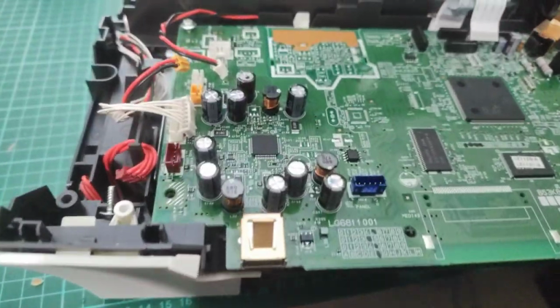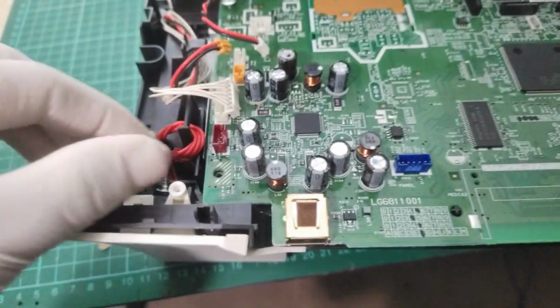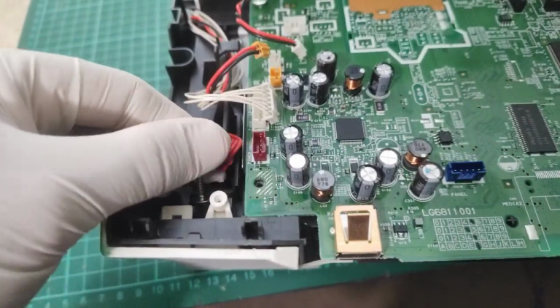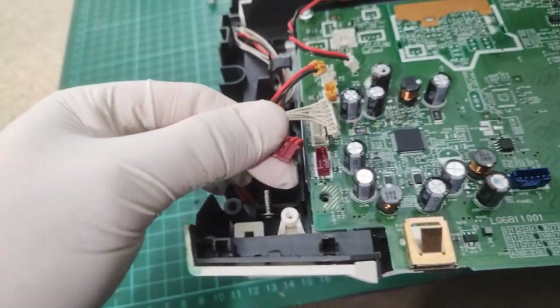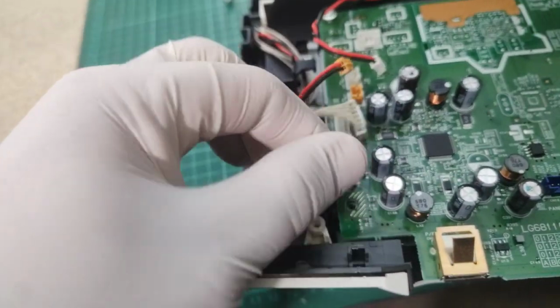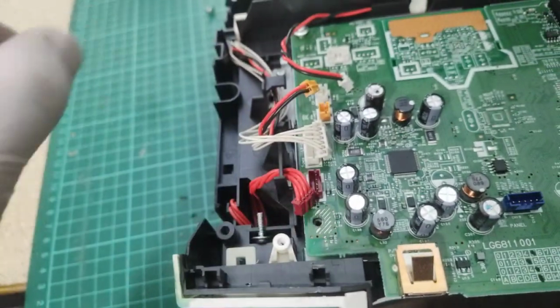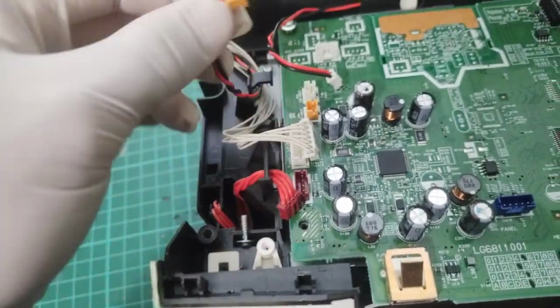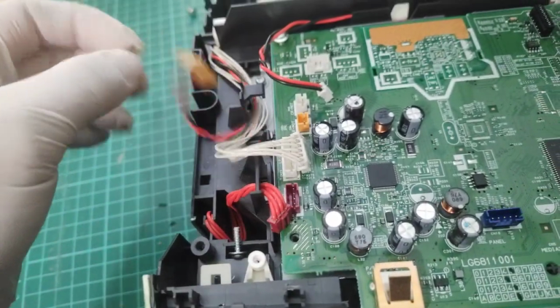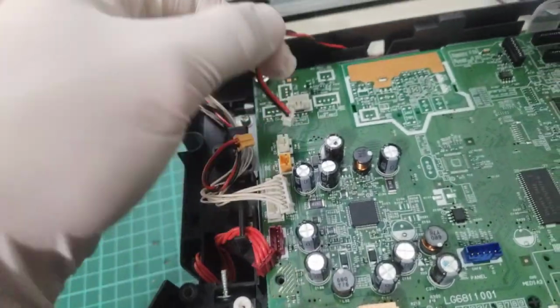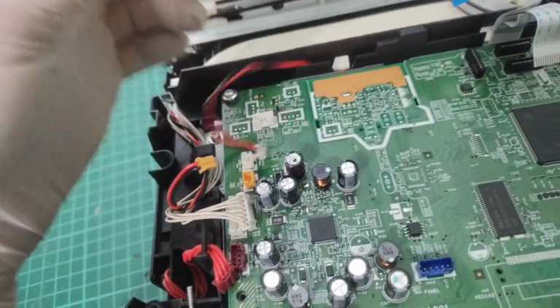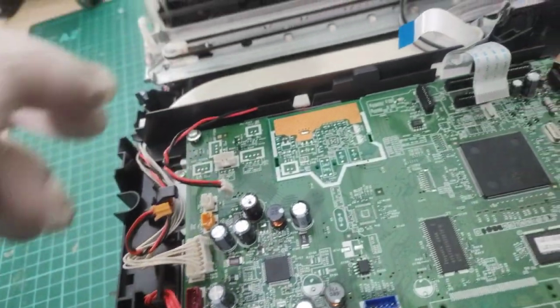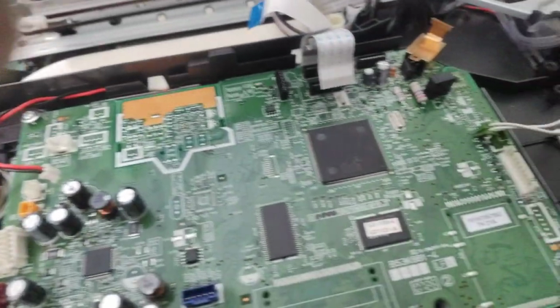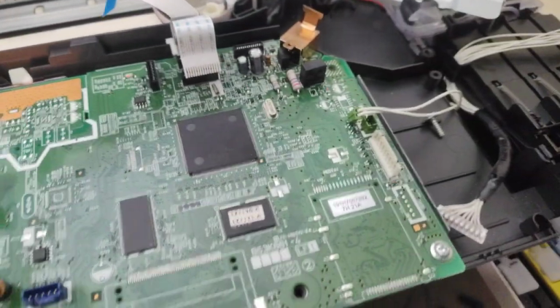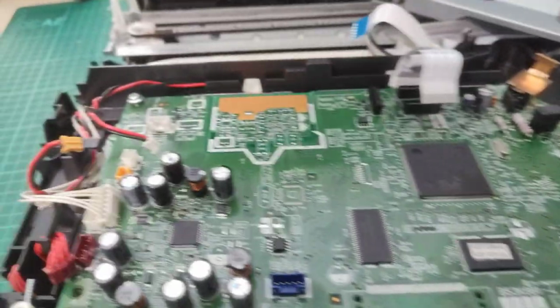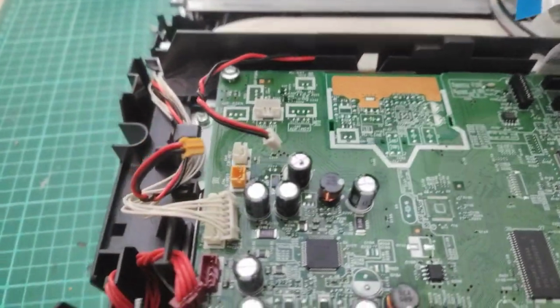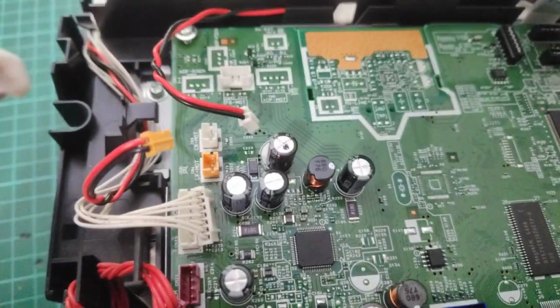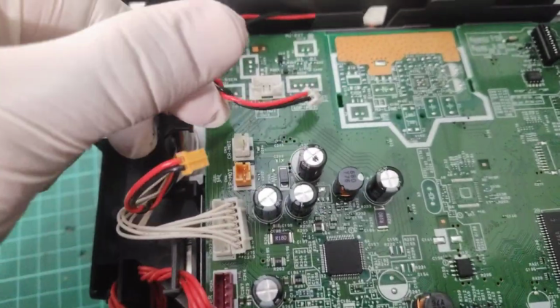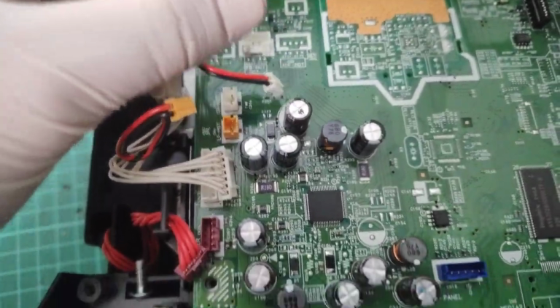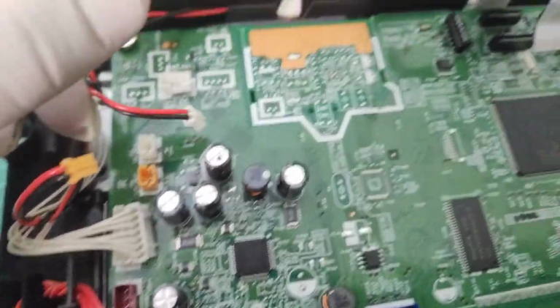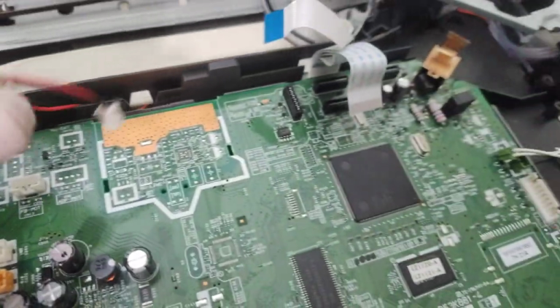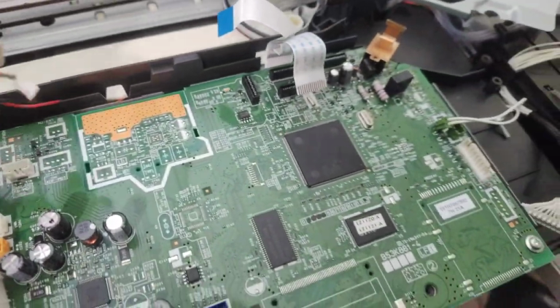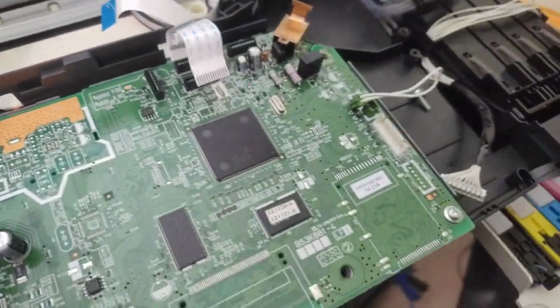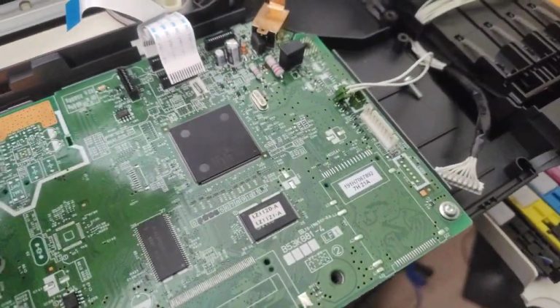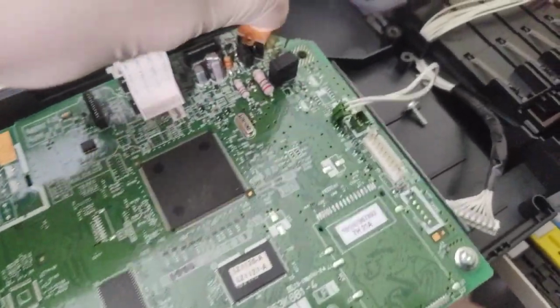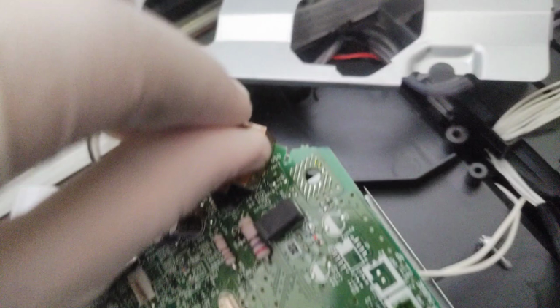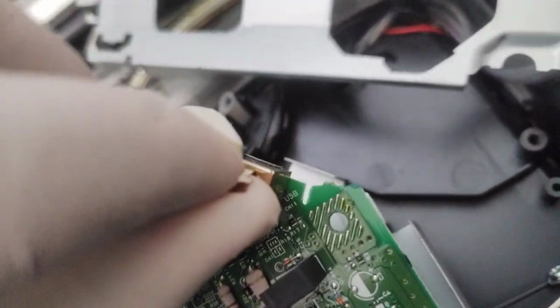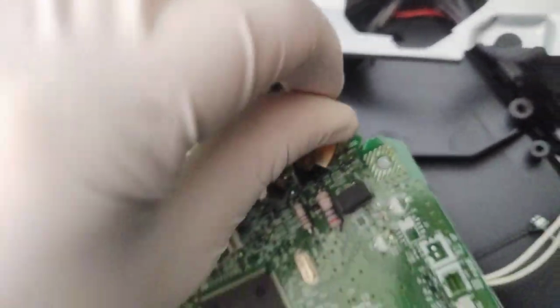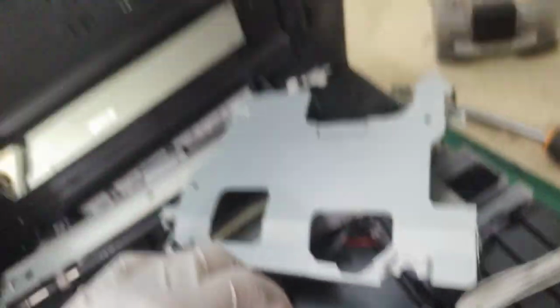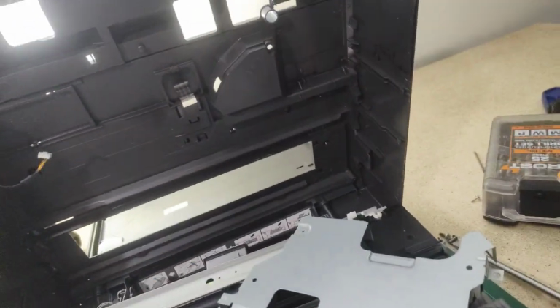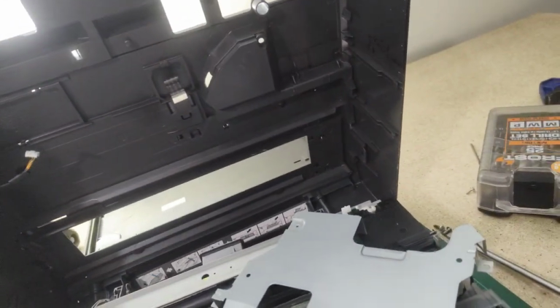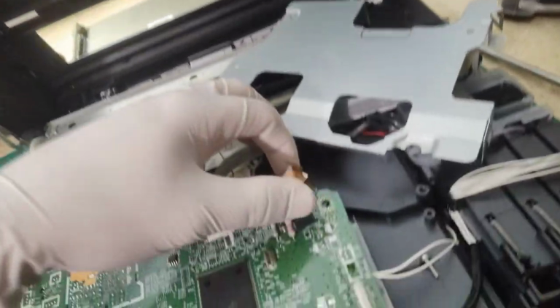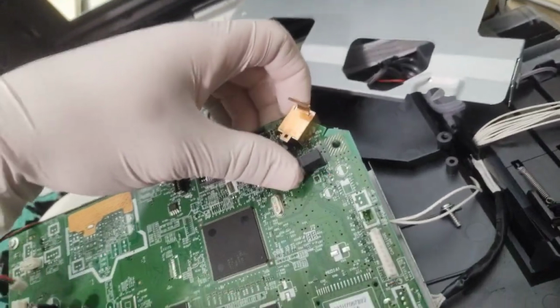These traces look beefy enough to be a power rail — so does that, and that. Probably a motor though. Is there any motor drivers? Not that I can see. What is that? Ah, the internal USB.